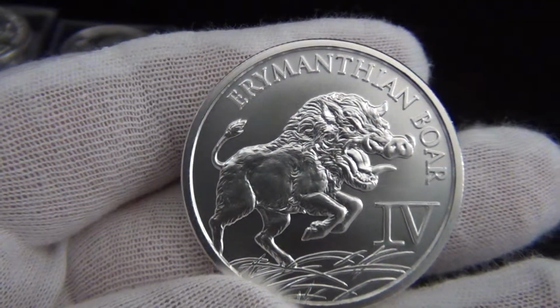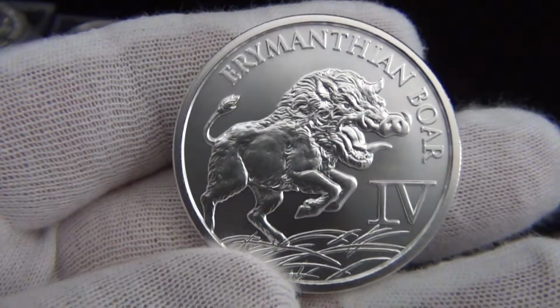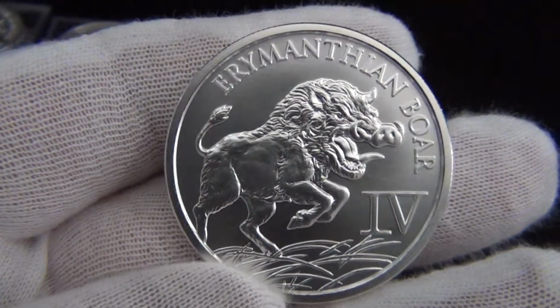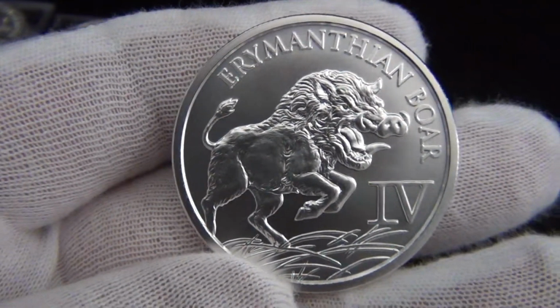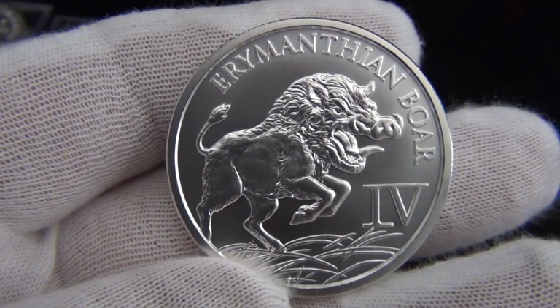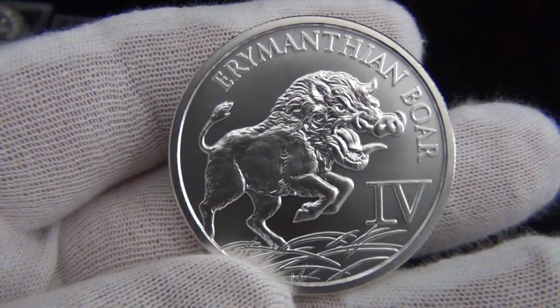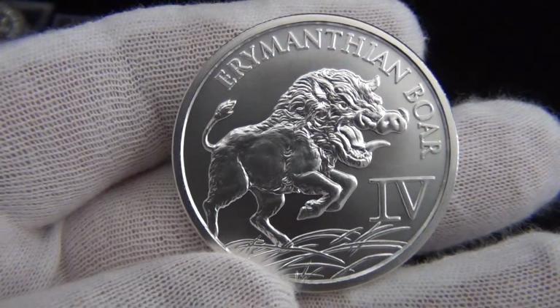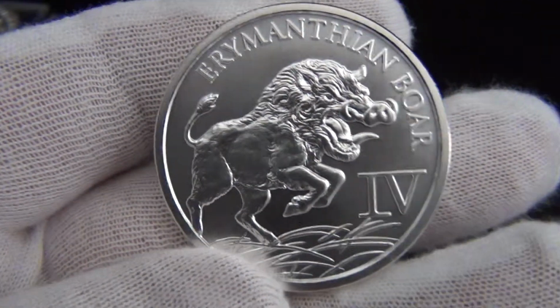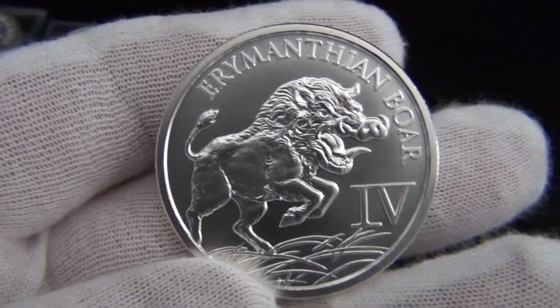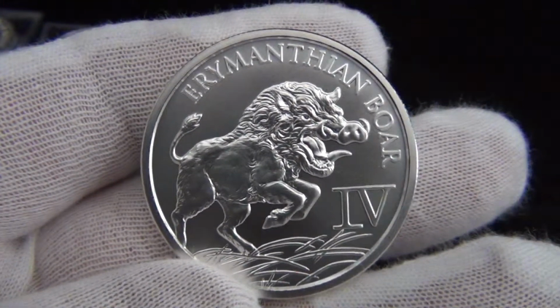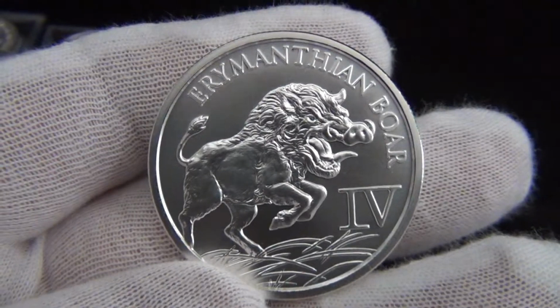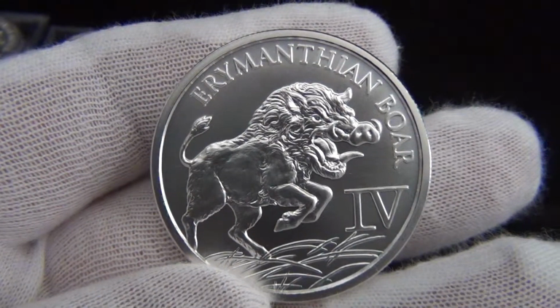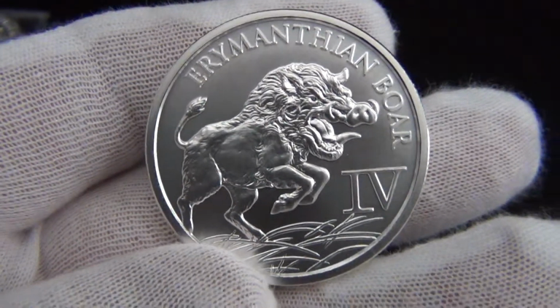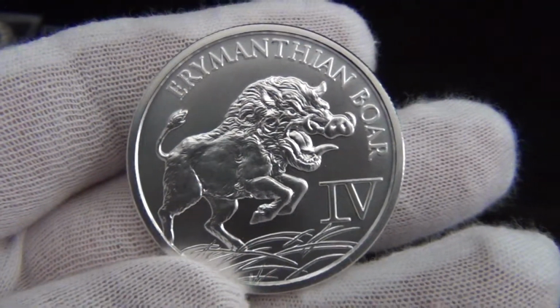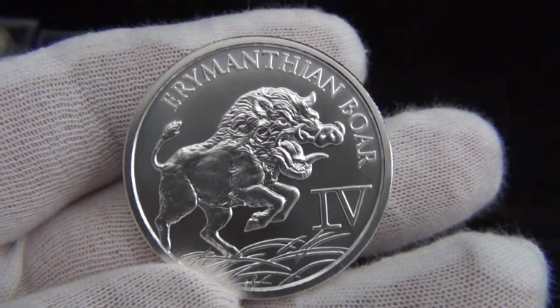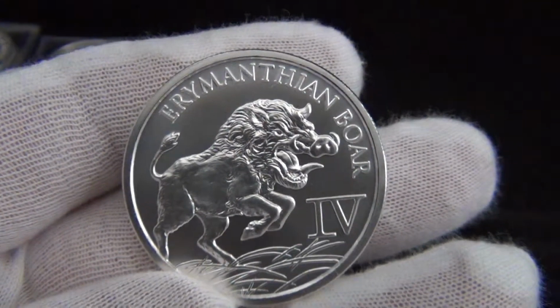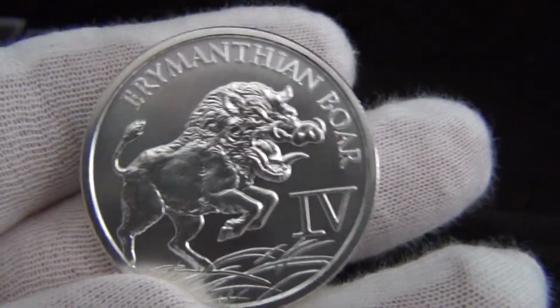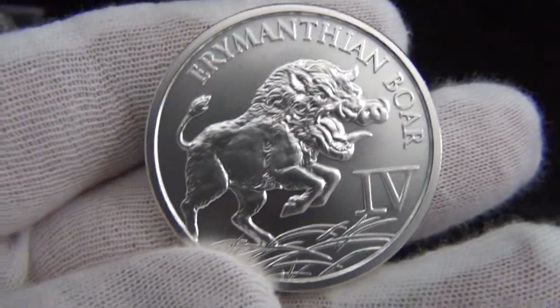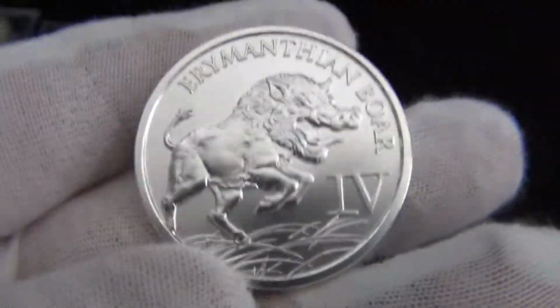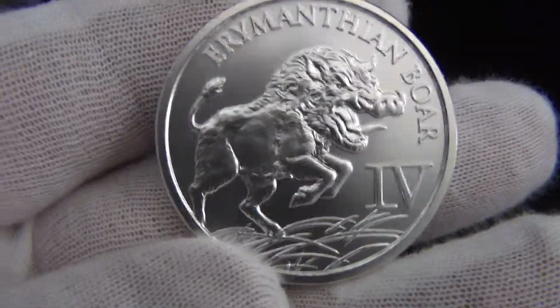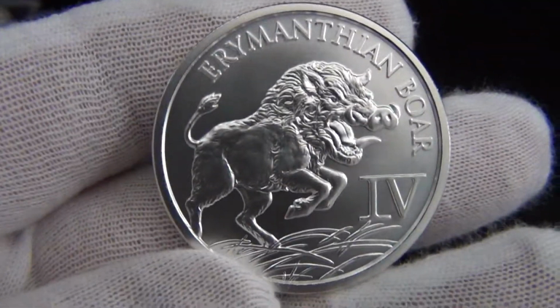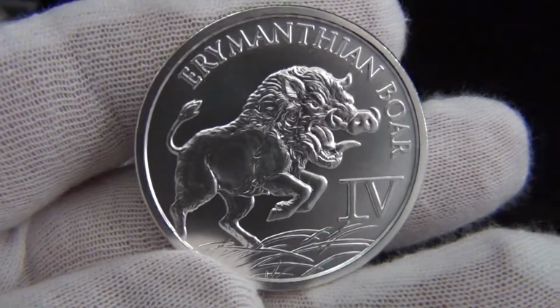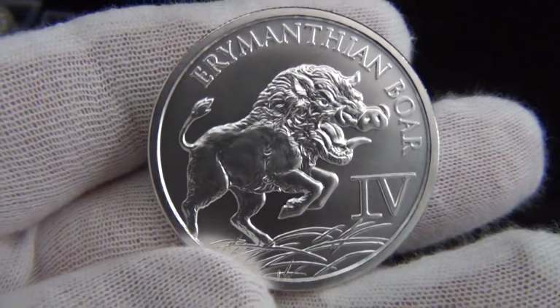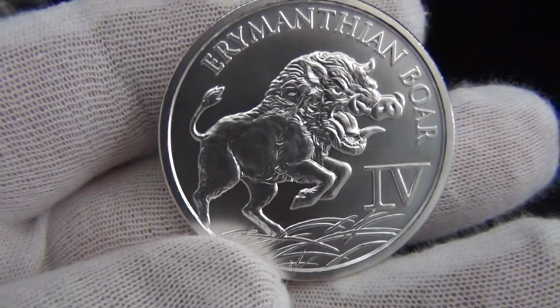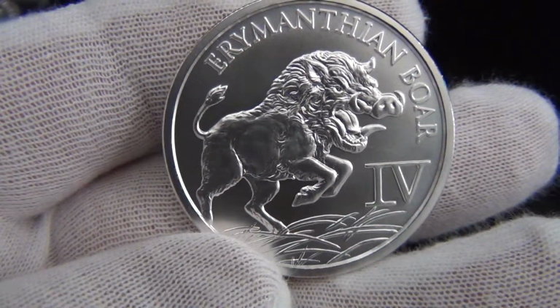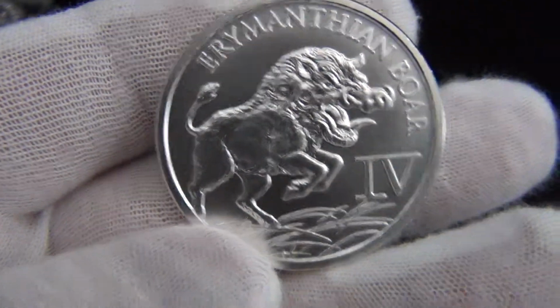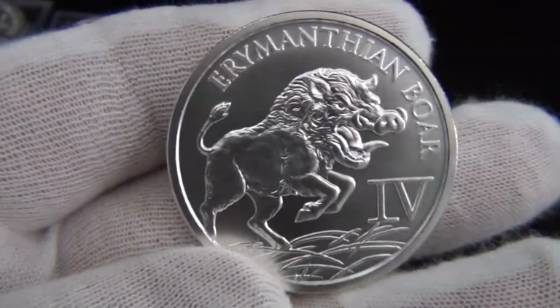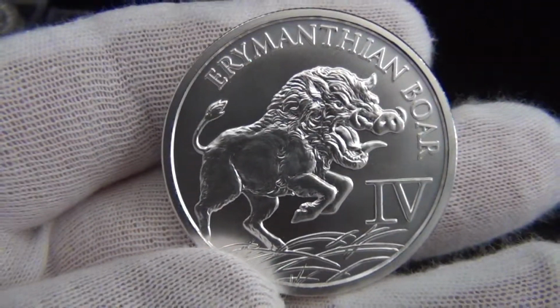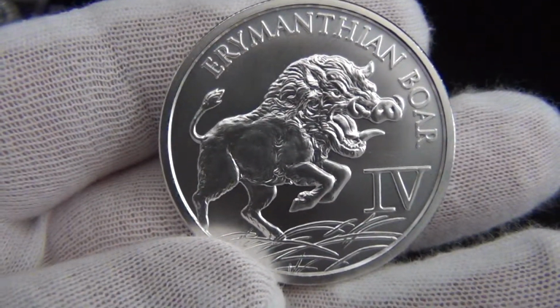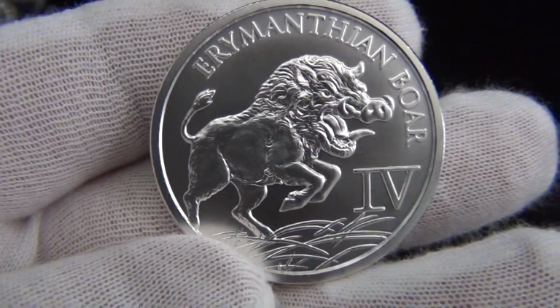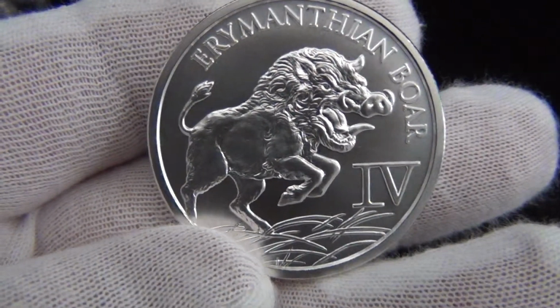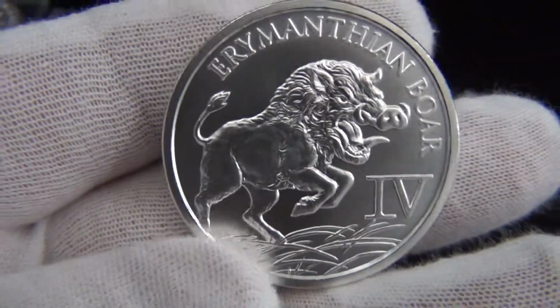It's not my most favorite so far. My favorite is the third coin, the Hind, and this would maybe be a tie with the second coin of the series, the Hydra.